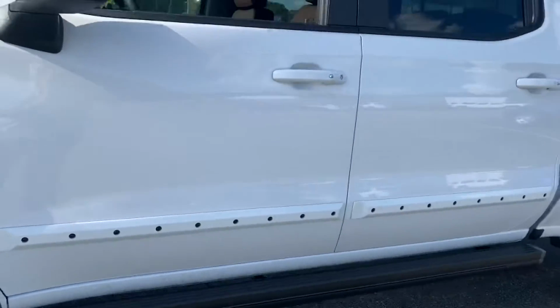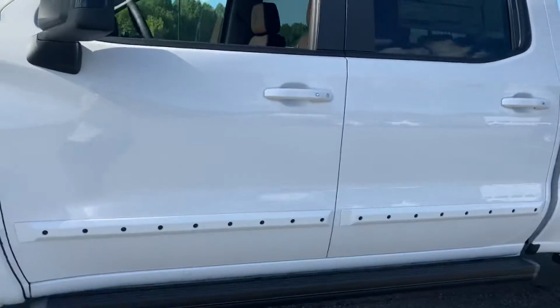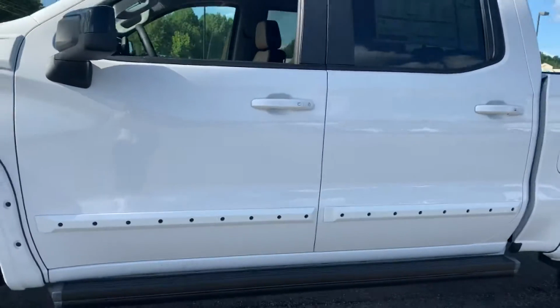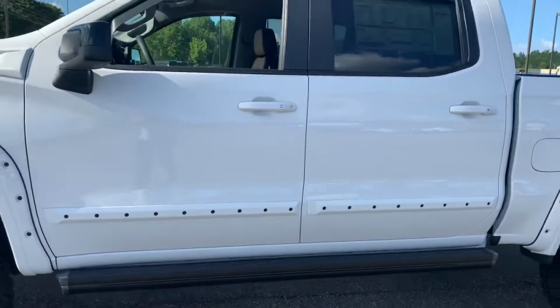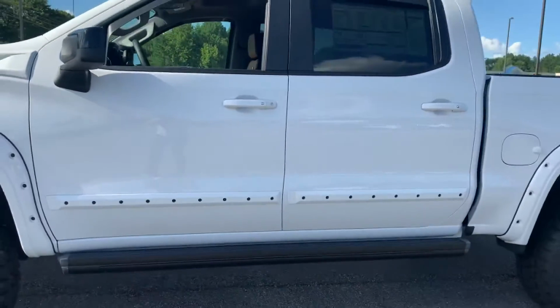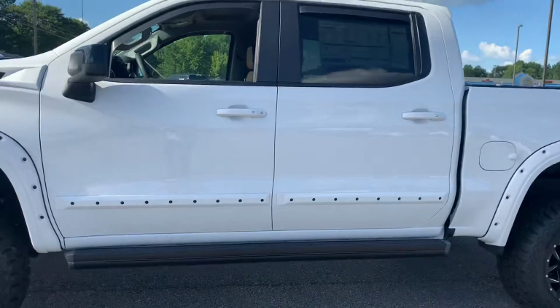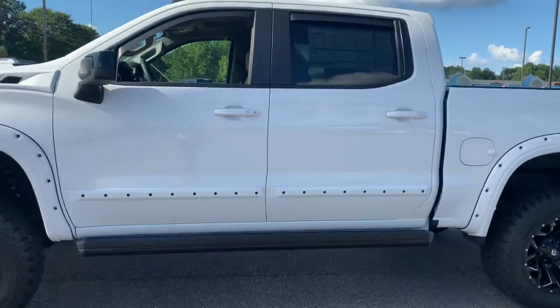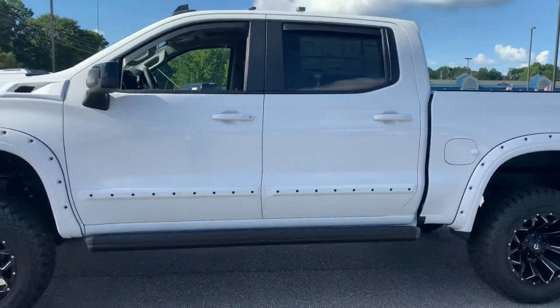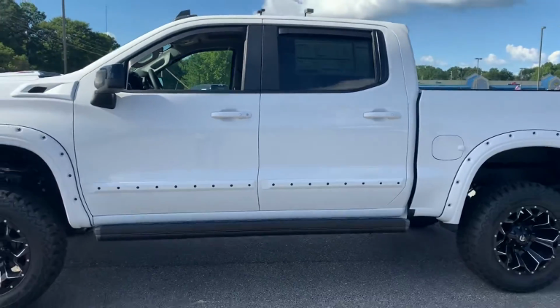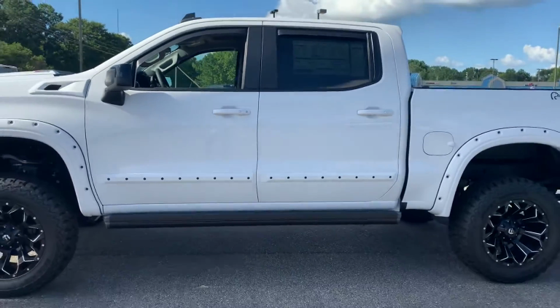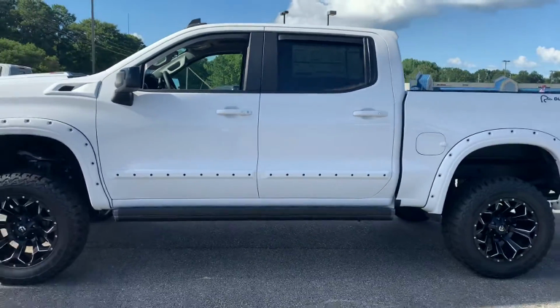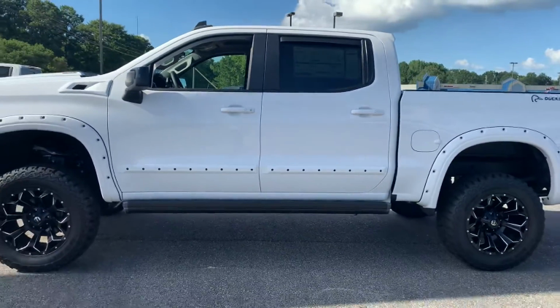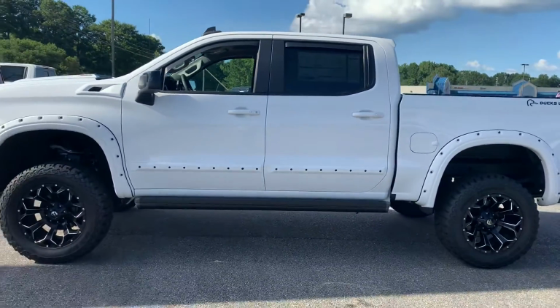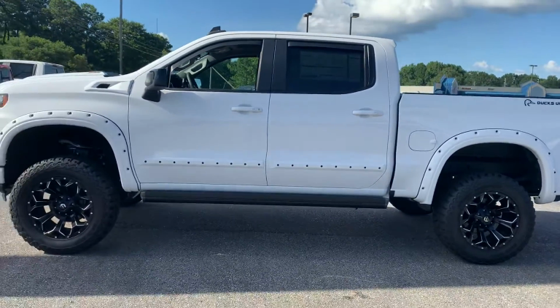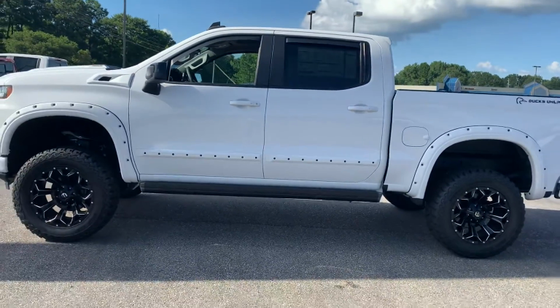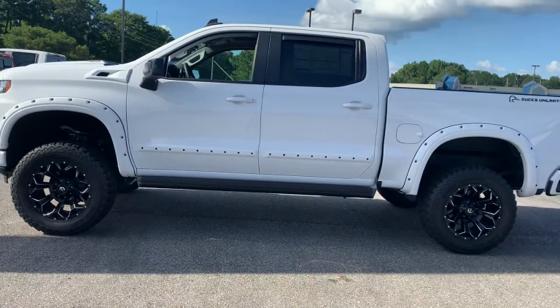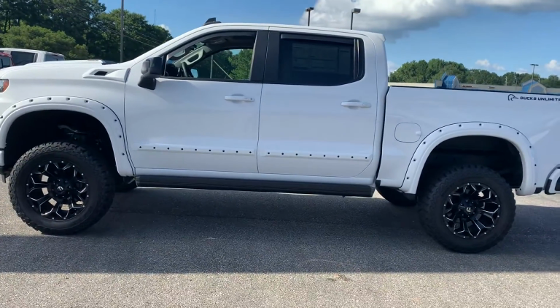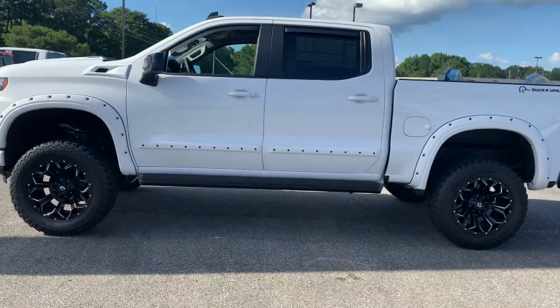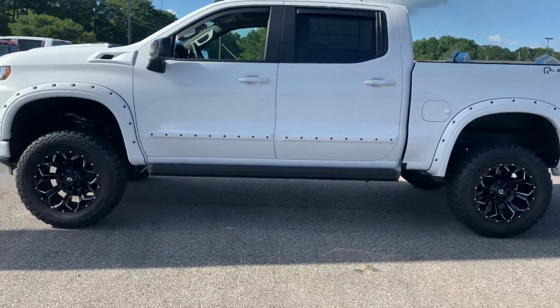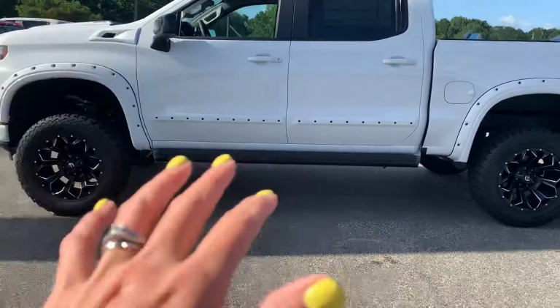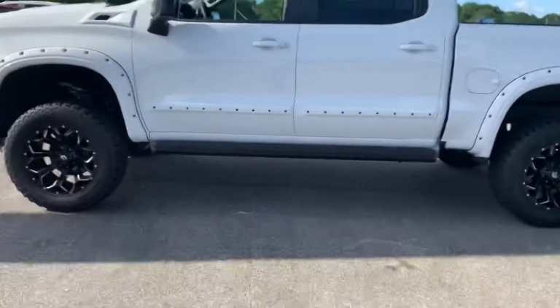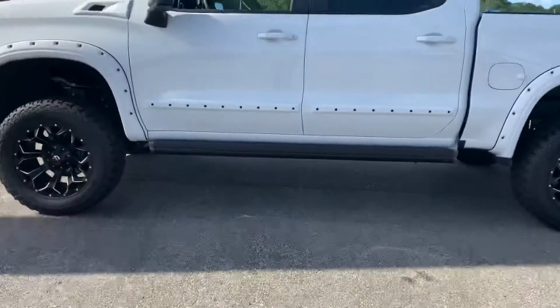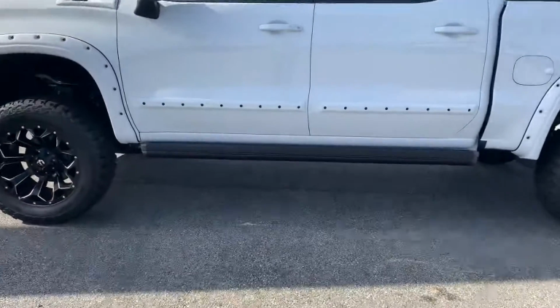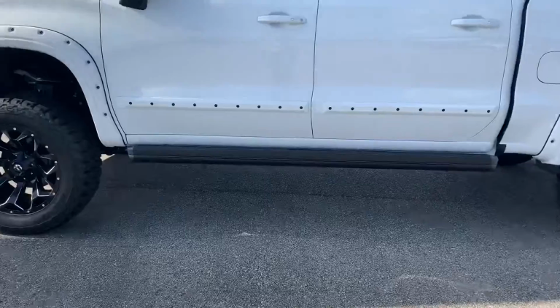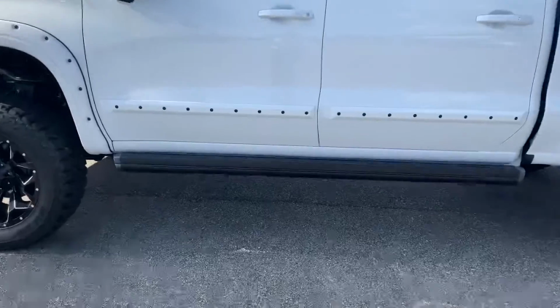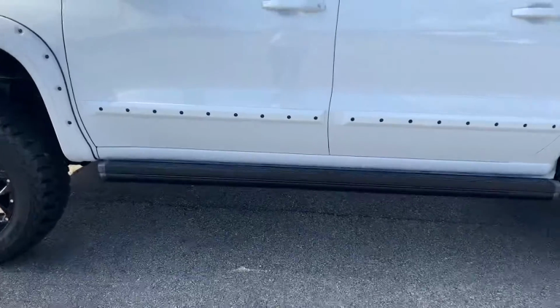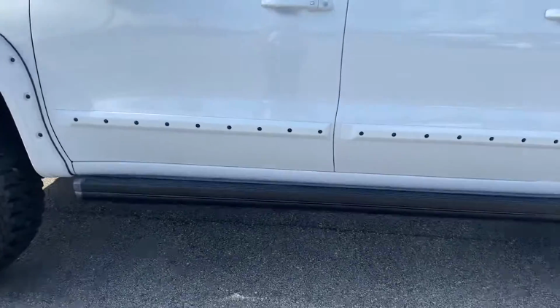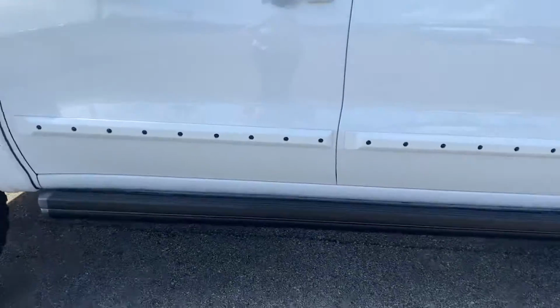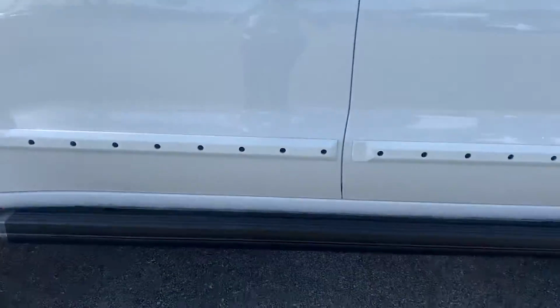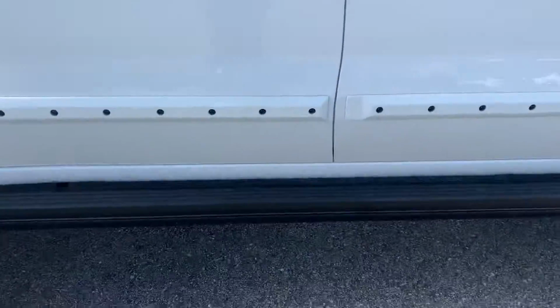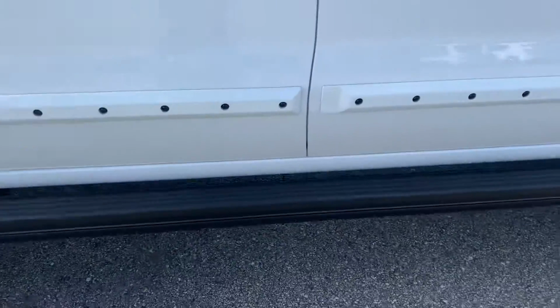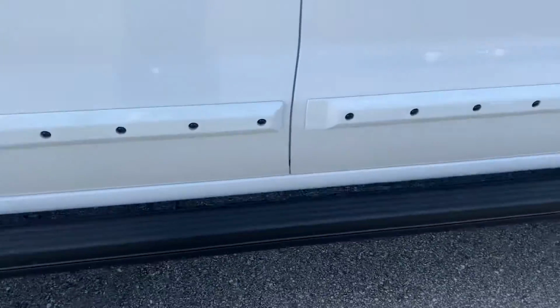Notice that you have your fender flares. It's a great looking truck — you are not gonna see another one of these on the road. I love the power step rails.